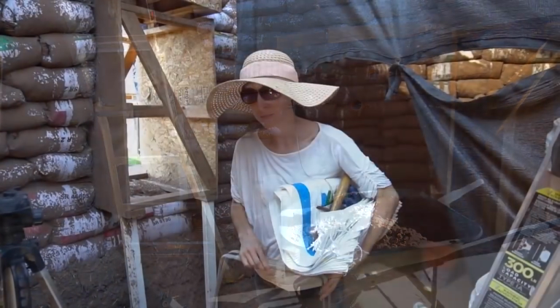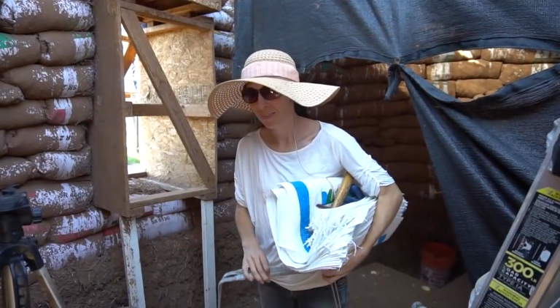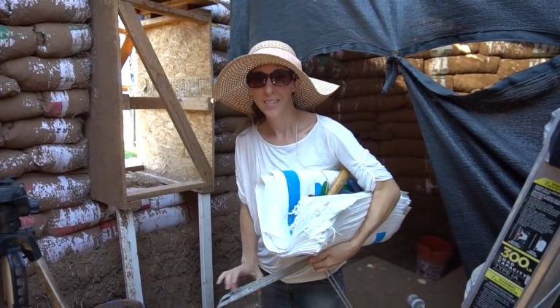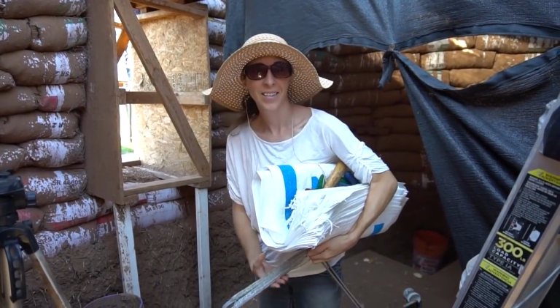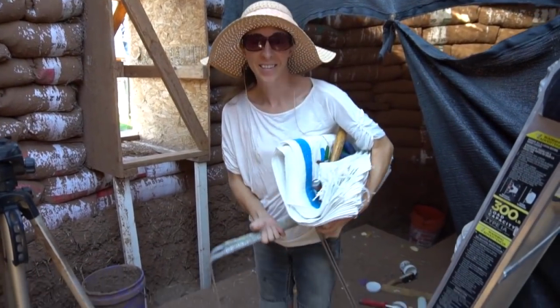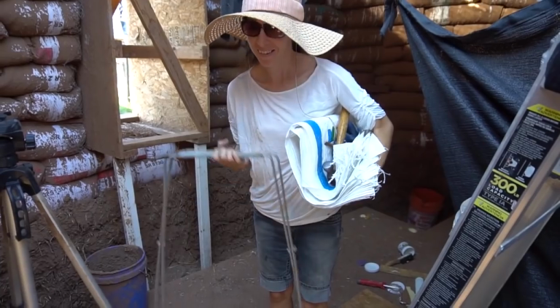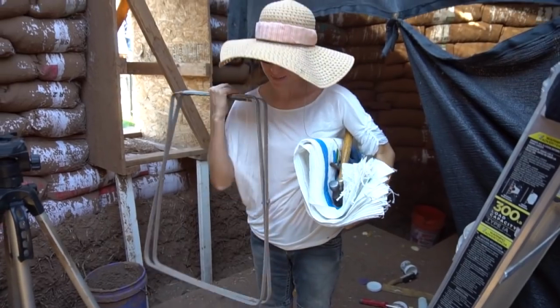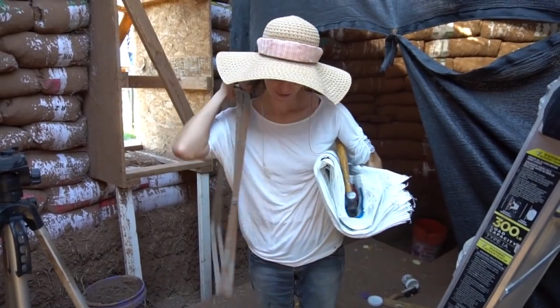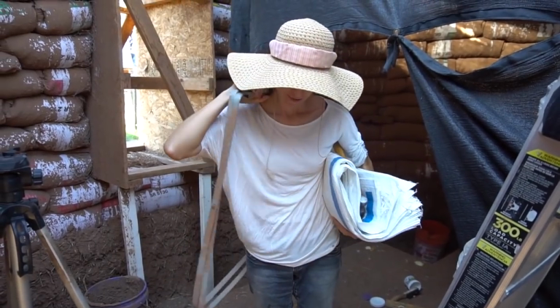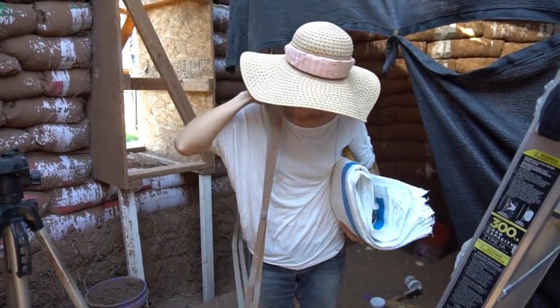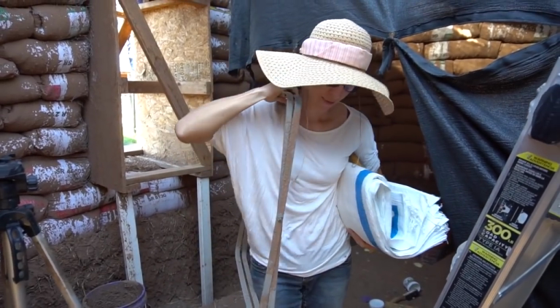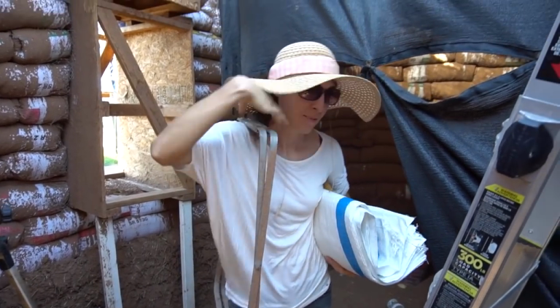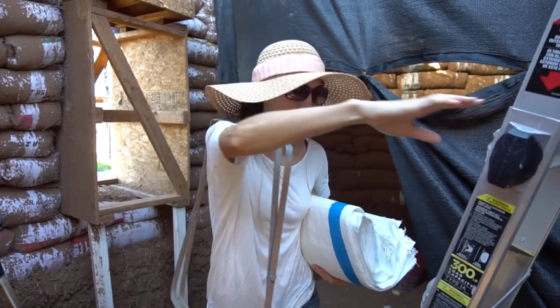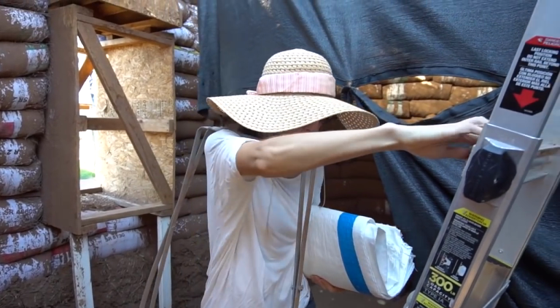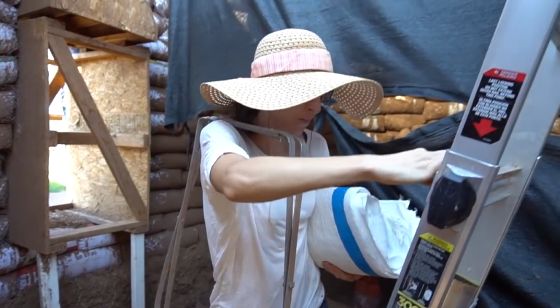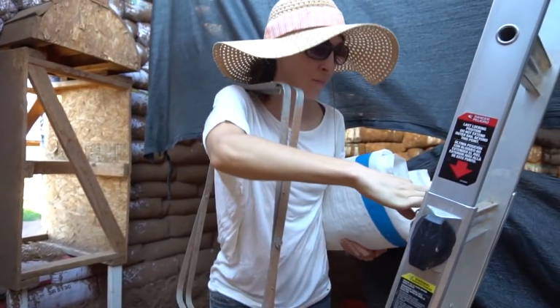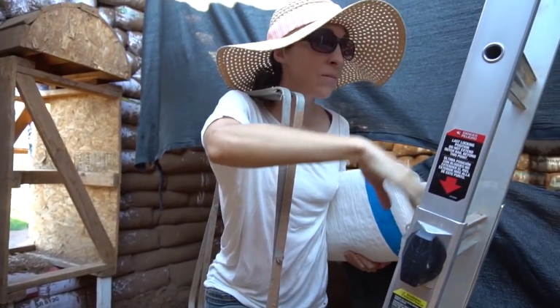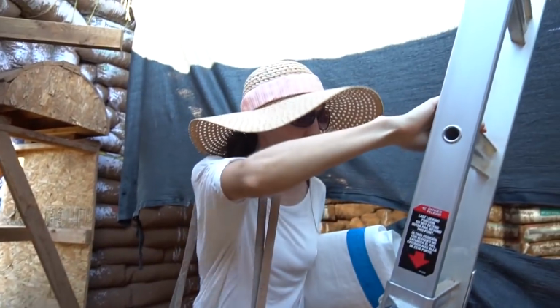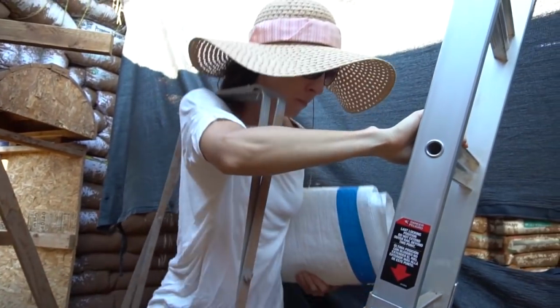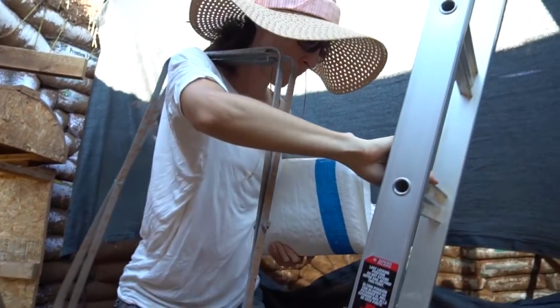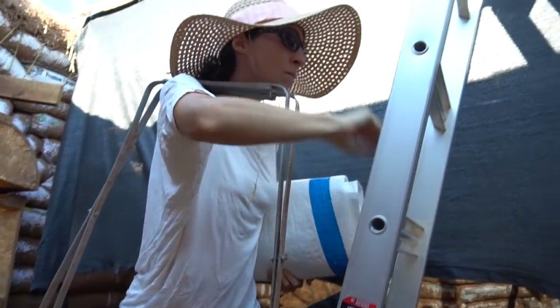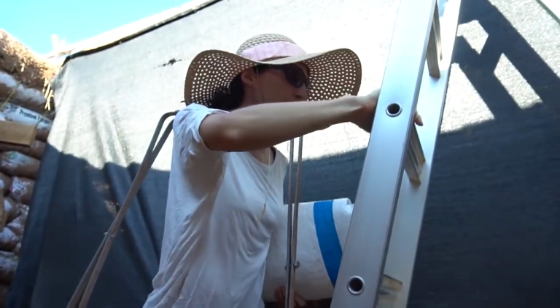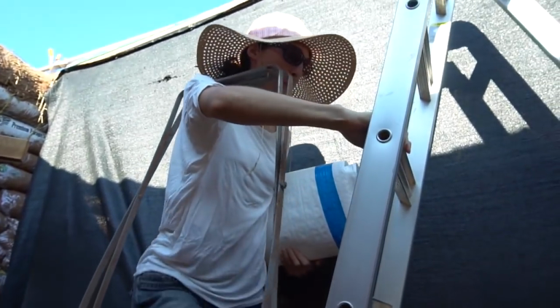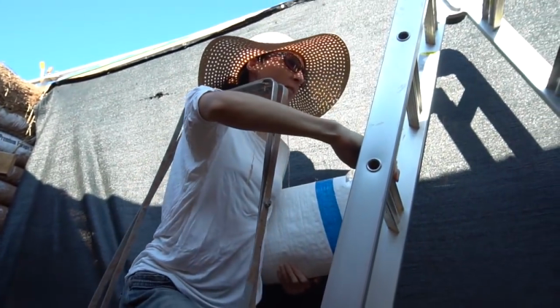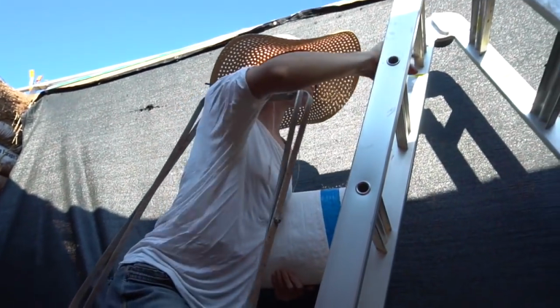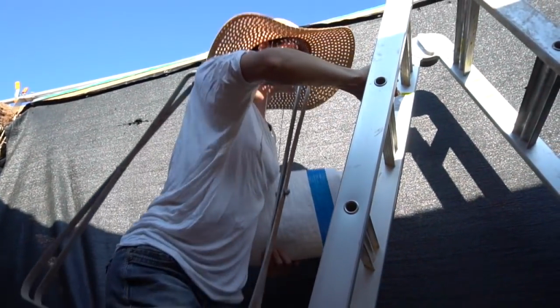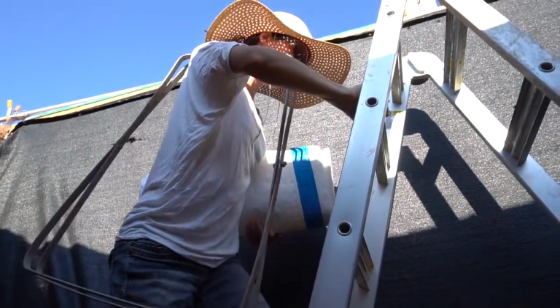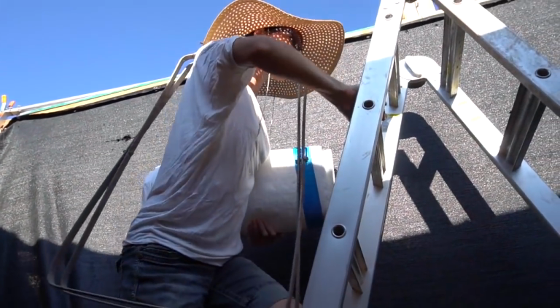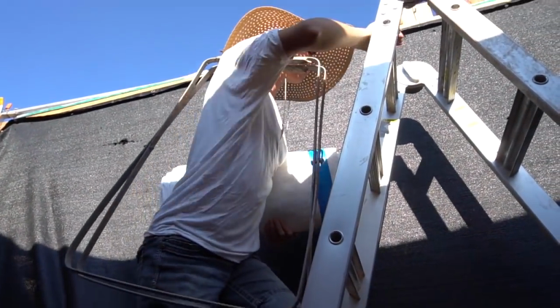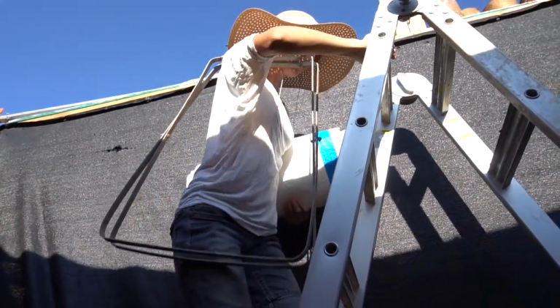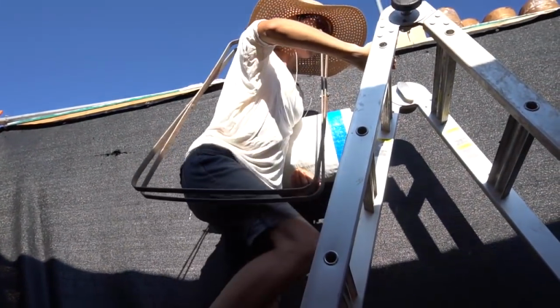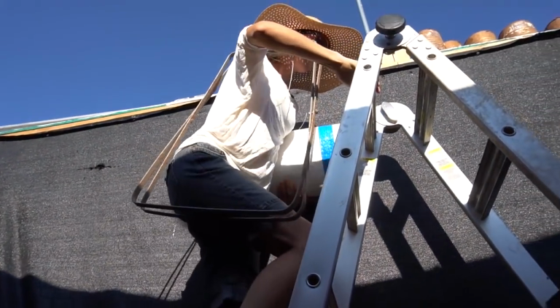She doesn't want to make two trips. Look at this - hands full. She needs to make two trips; she's got all this.